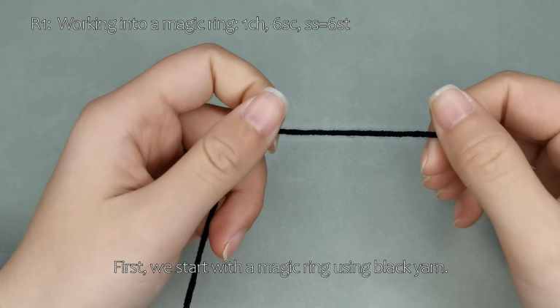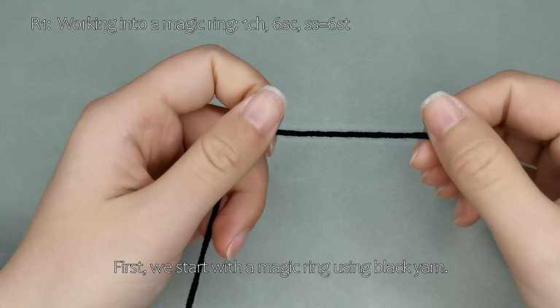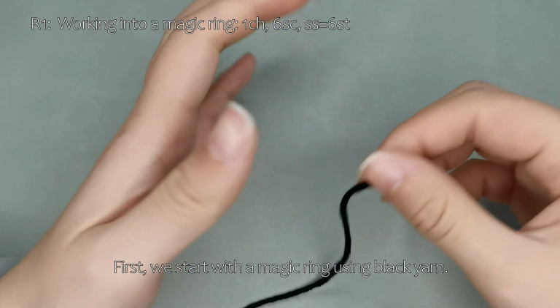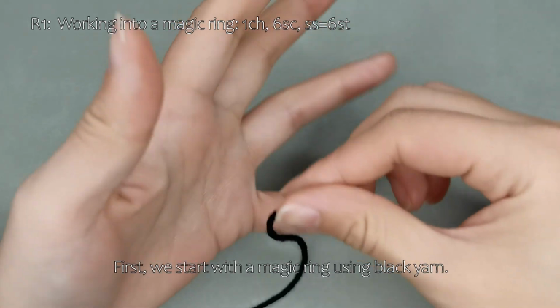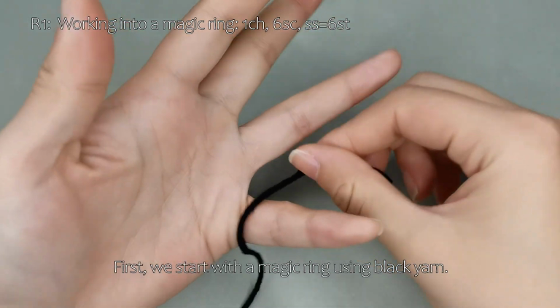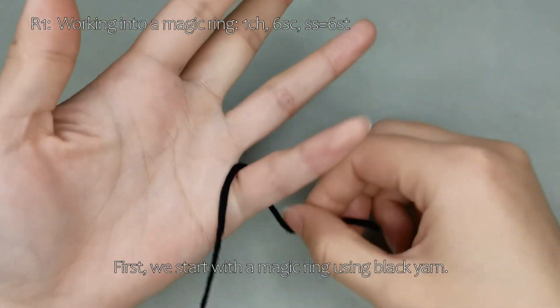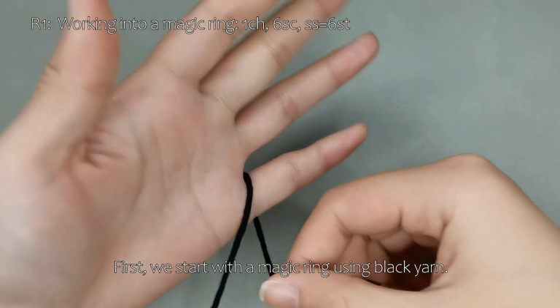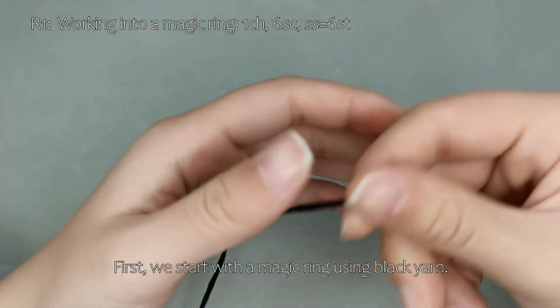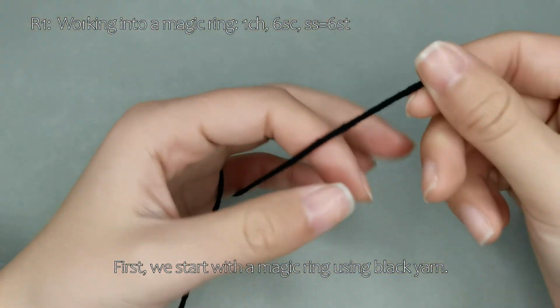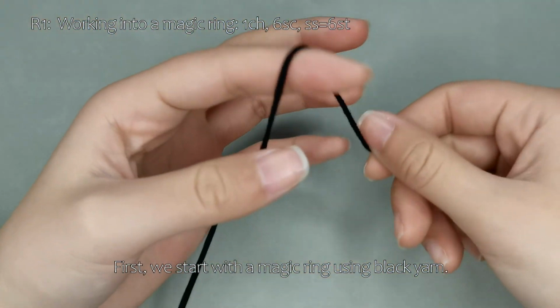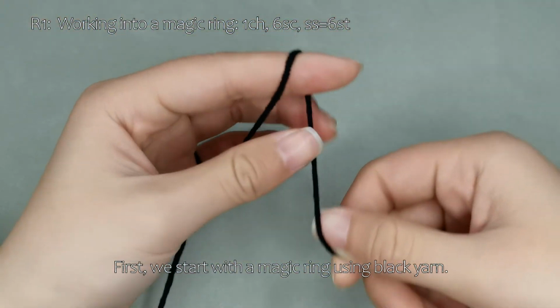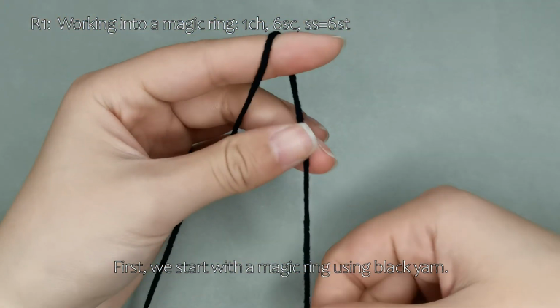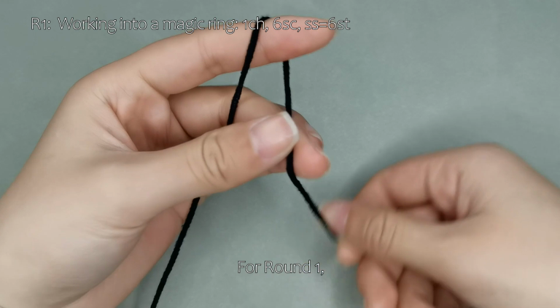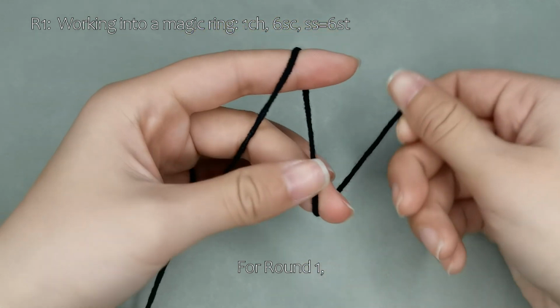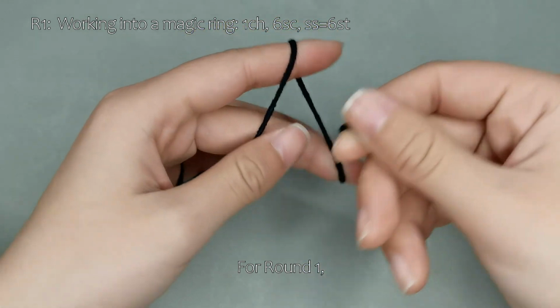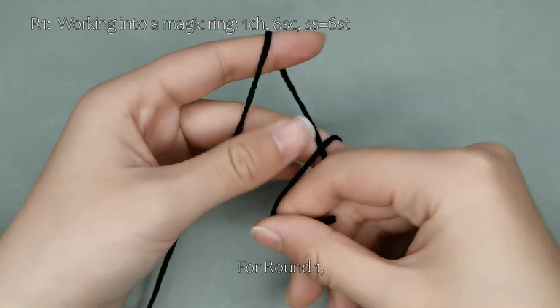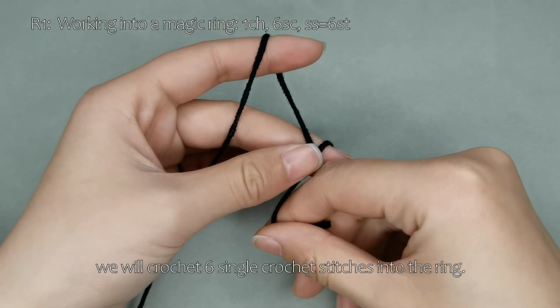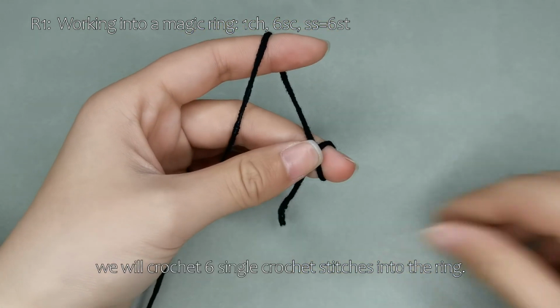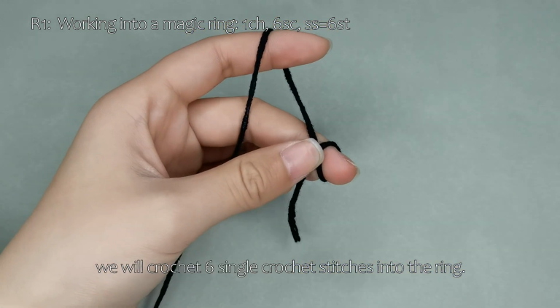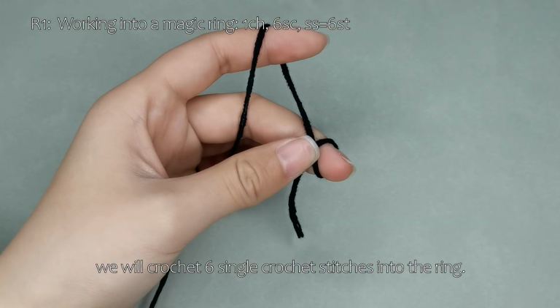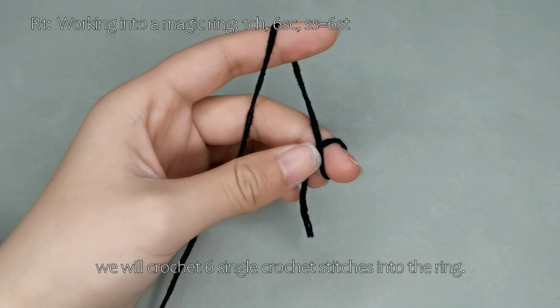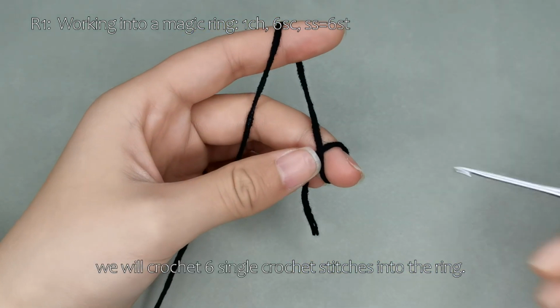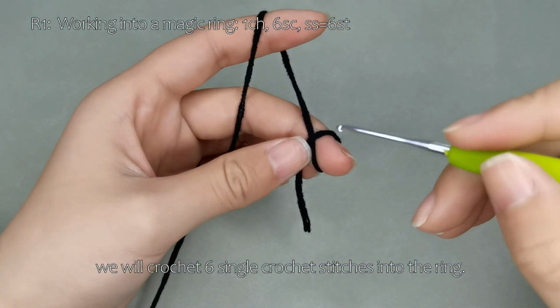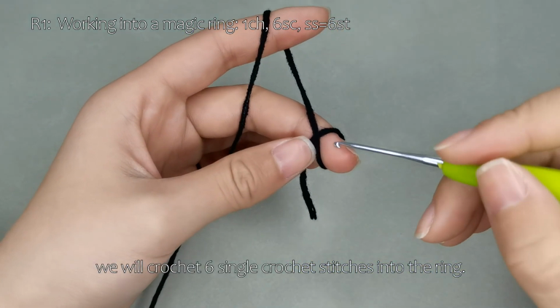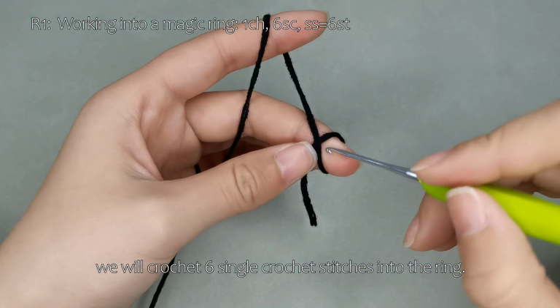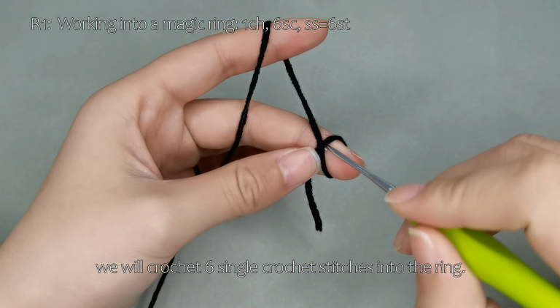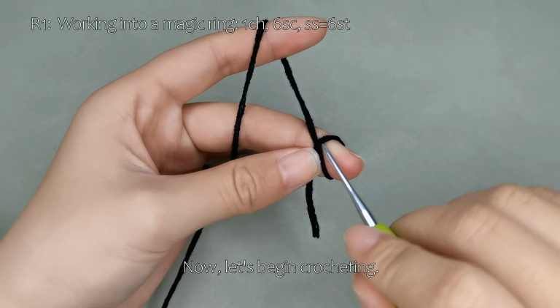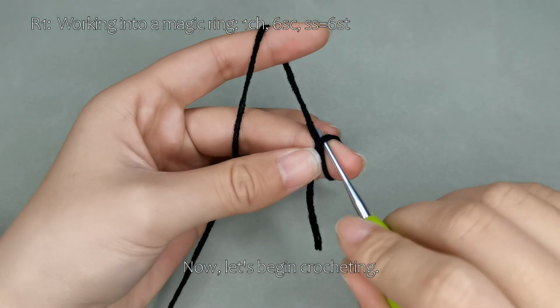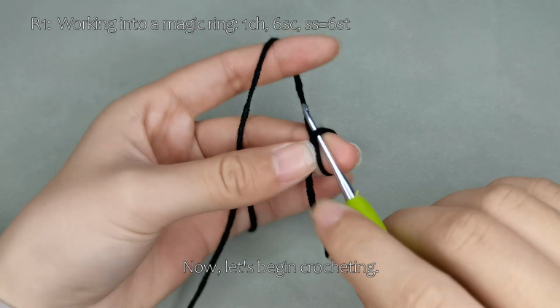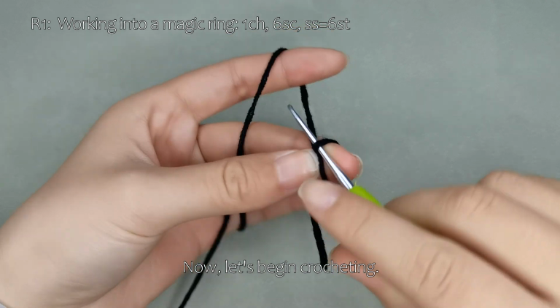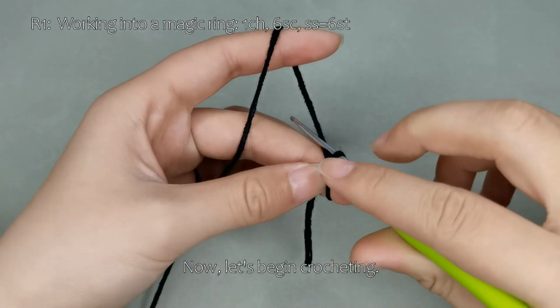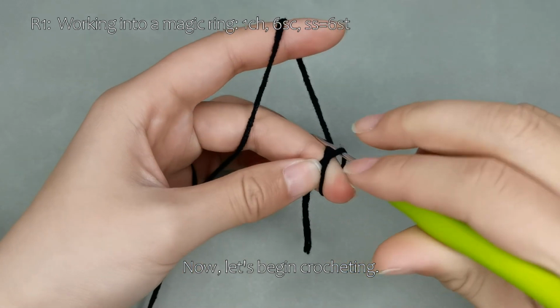First, we start with a magic ring using black yarn. For round 1, we will crochet 6 single crochet stitches into the ring. Now, let's begin crocheting.